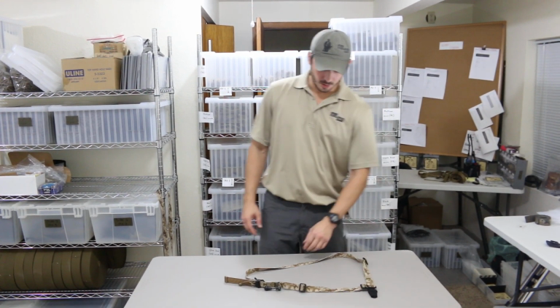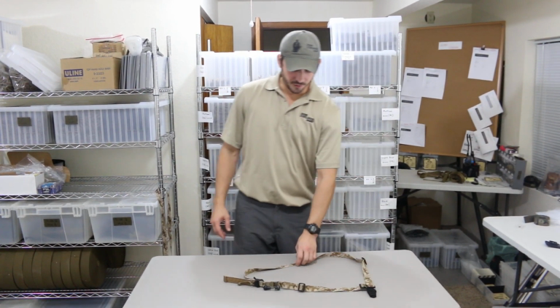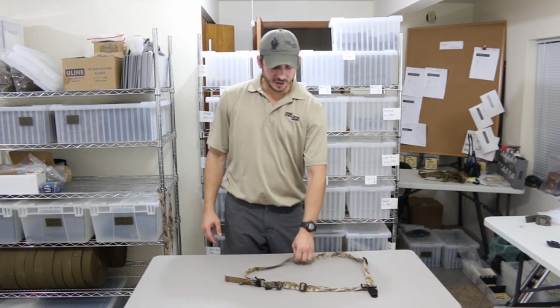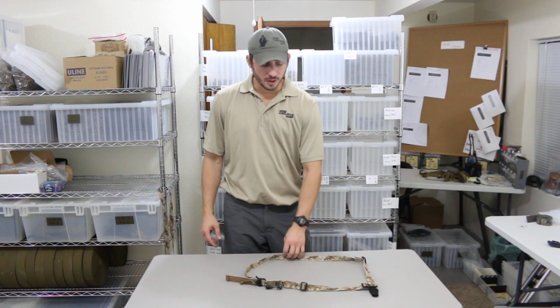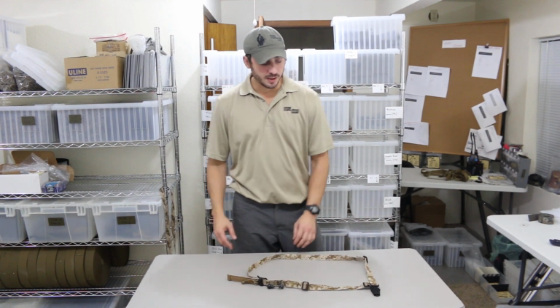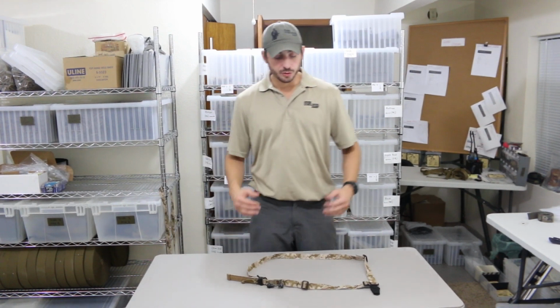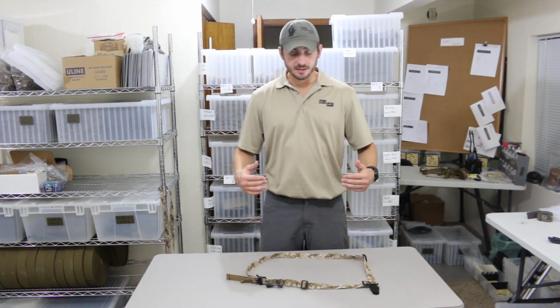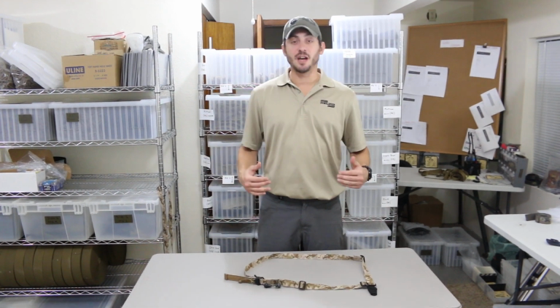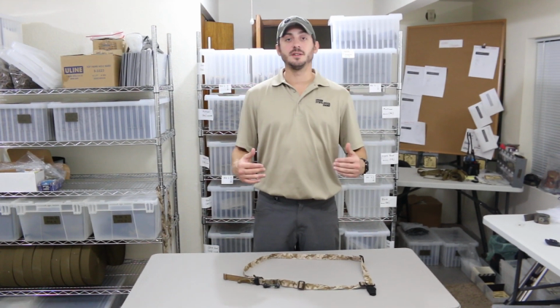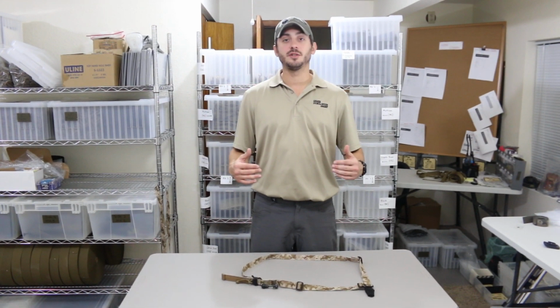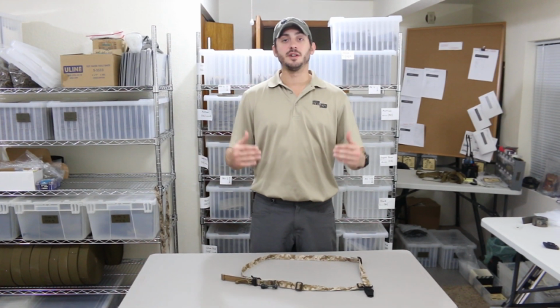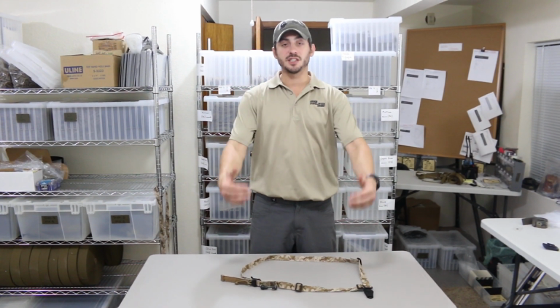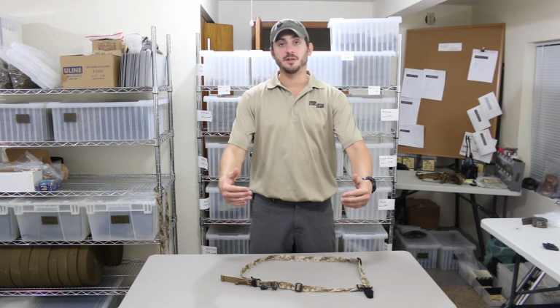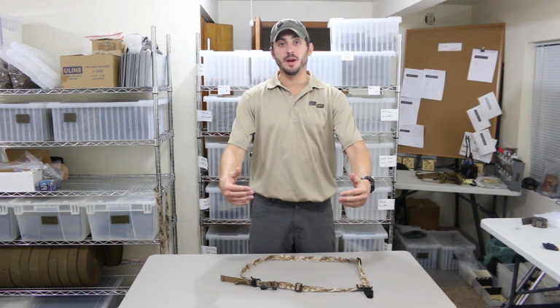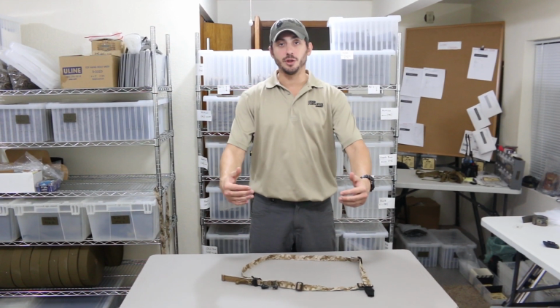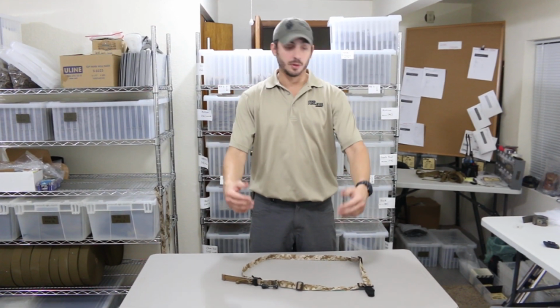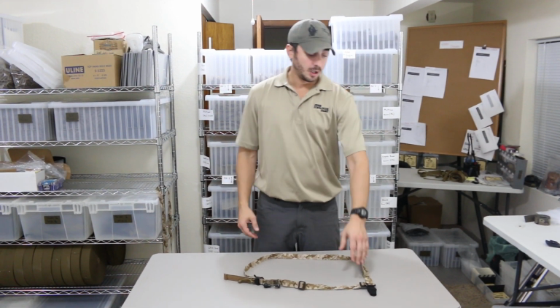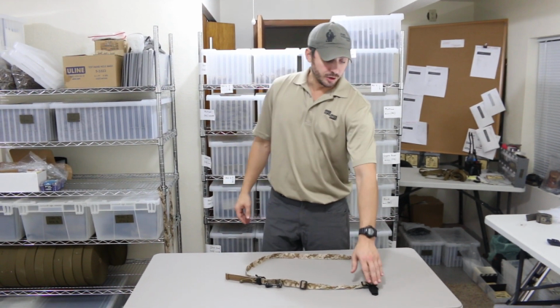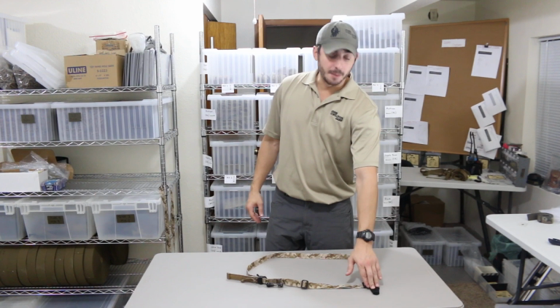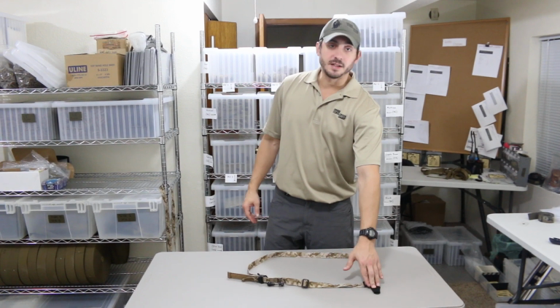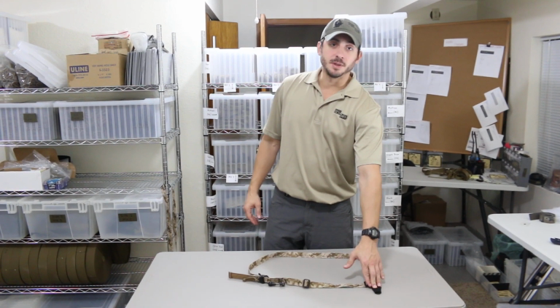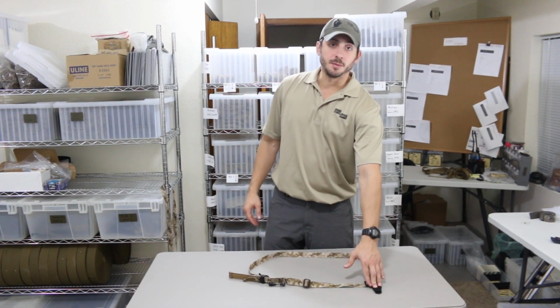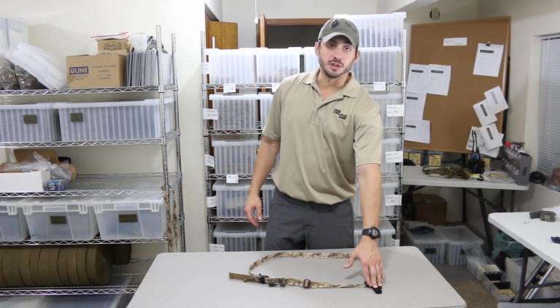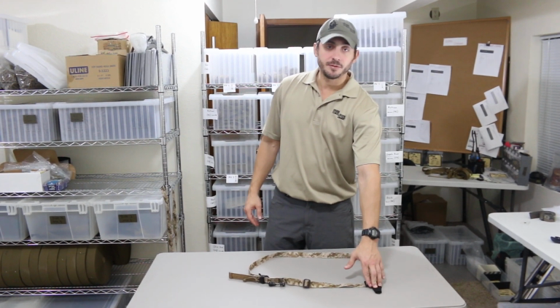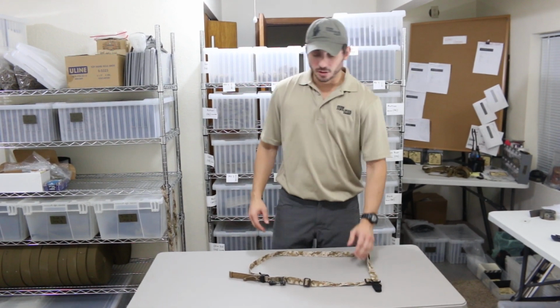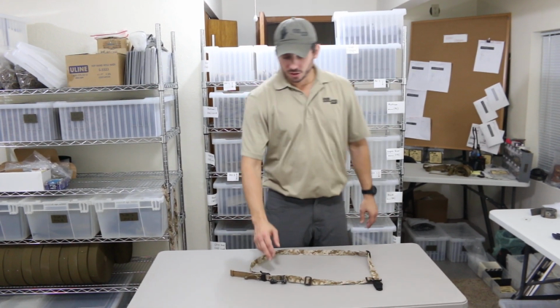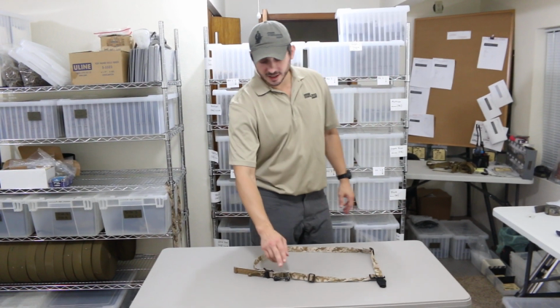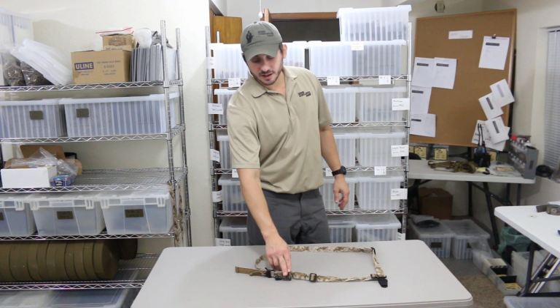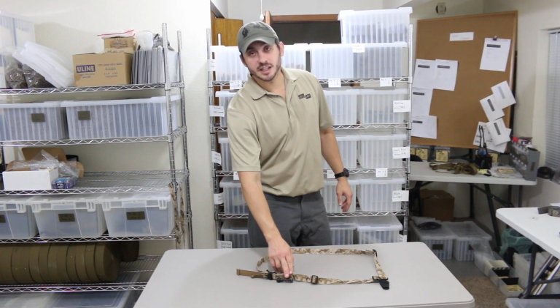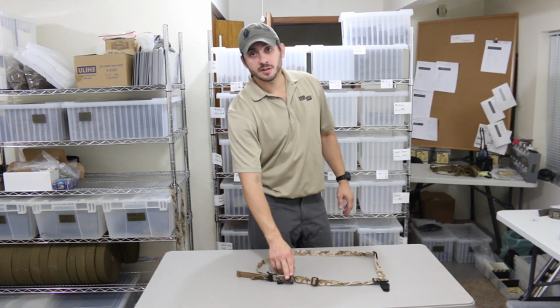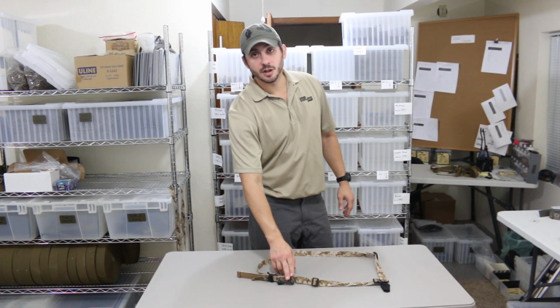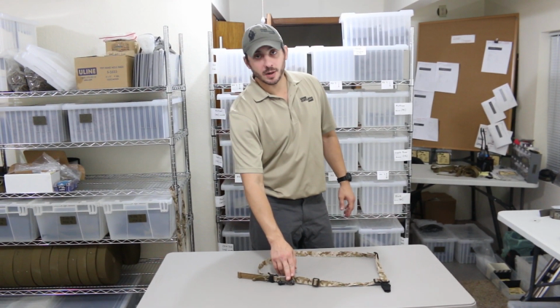The first thing you're going to want to do is lay out your HIT Sling so that your attachments are away from you. Your primary attachment is going to be on your left, and your secondary attachment is going to be on your right.